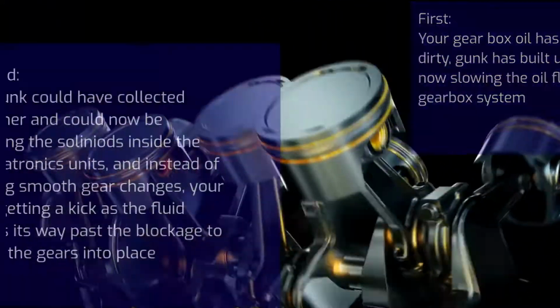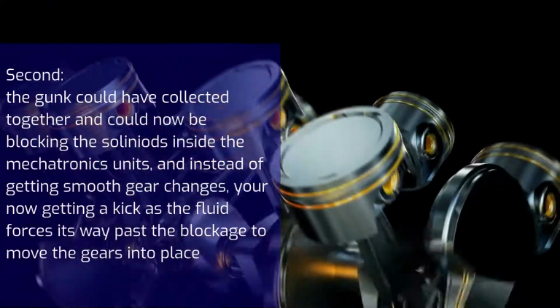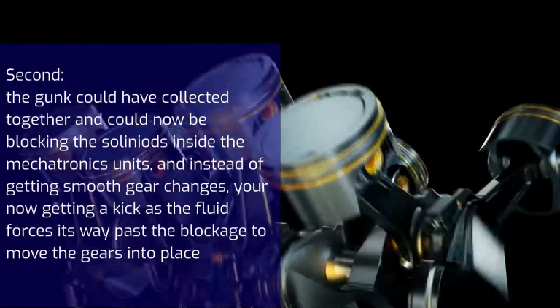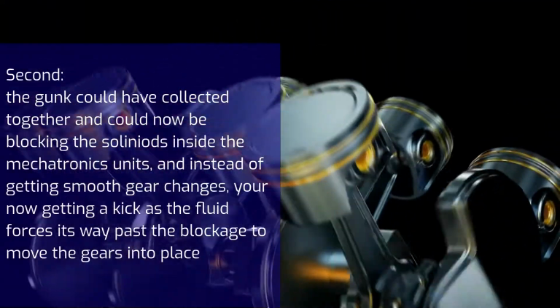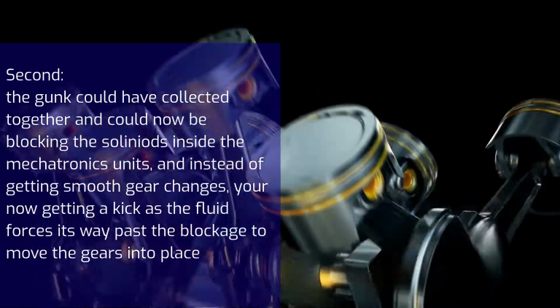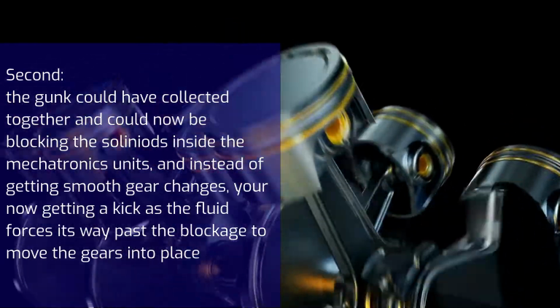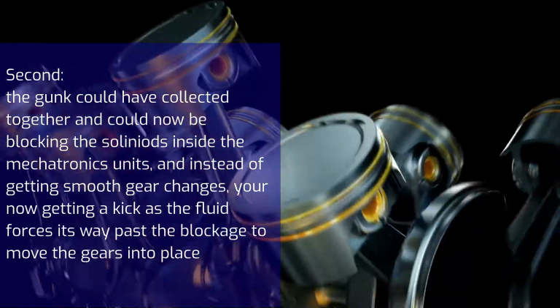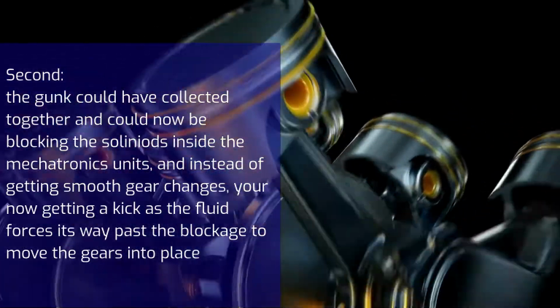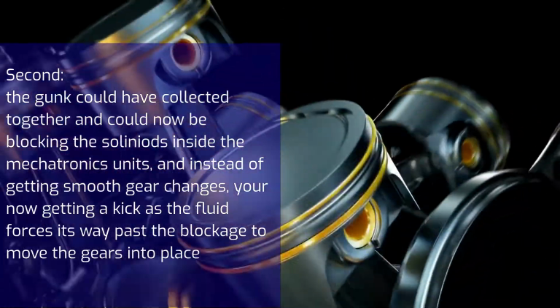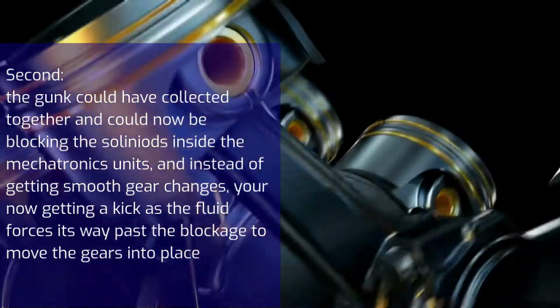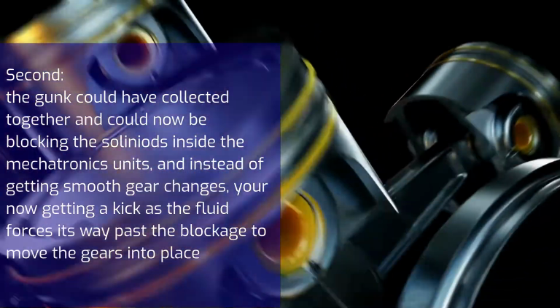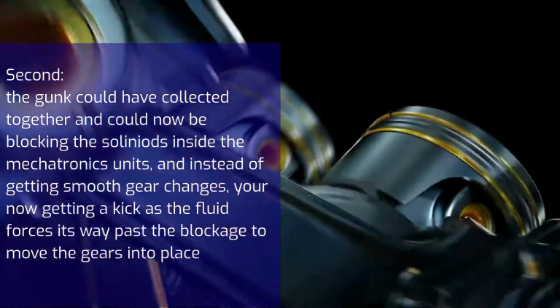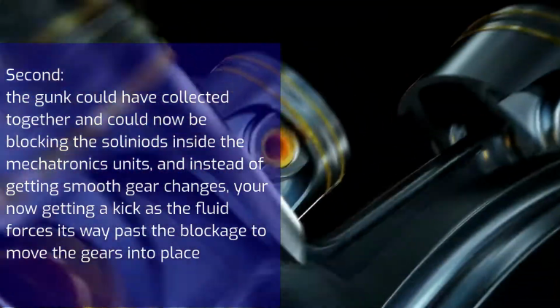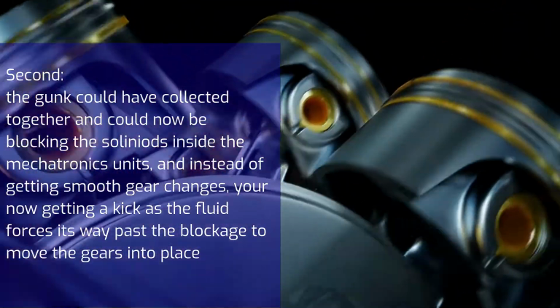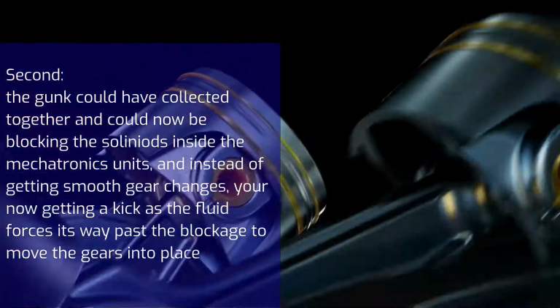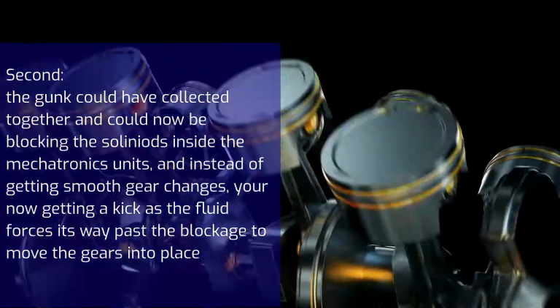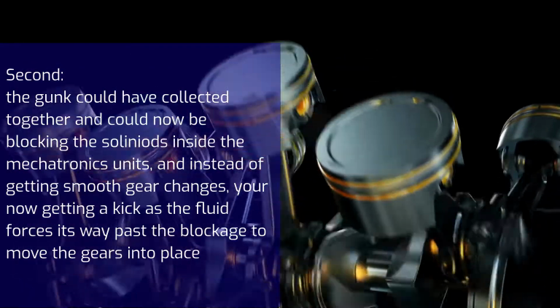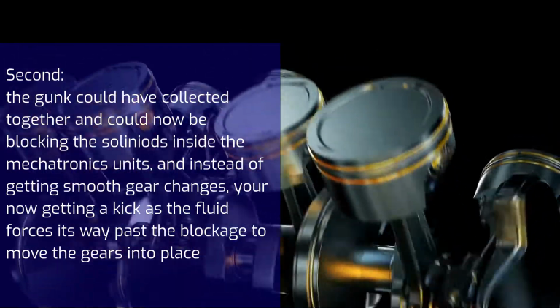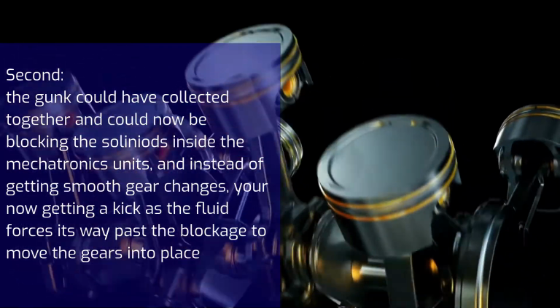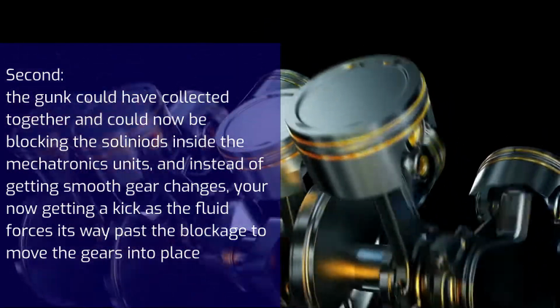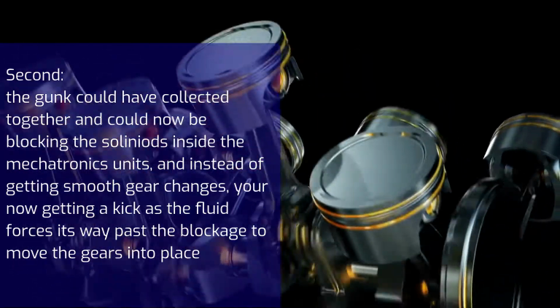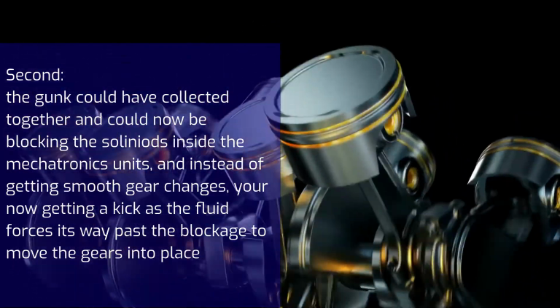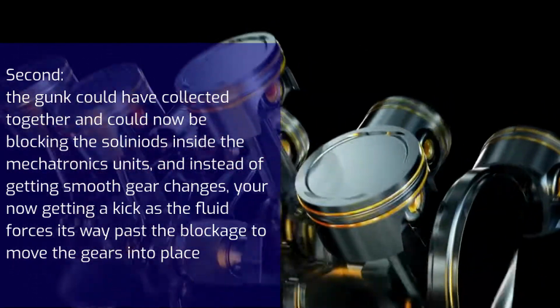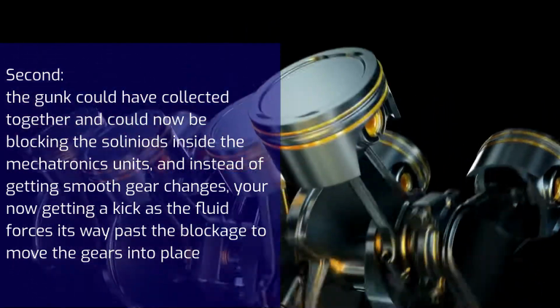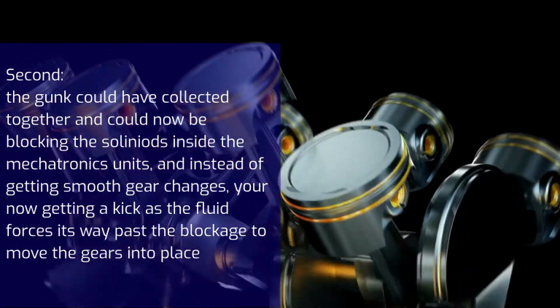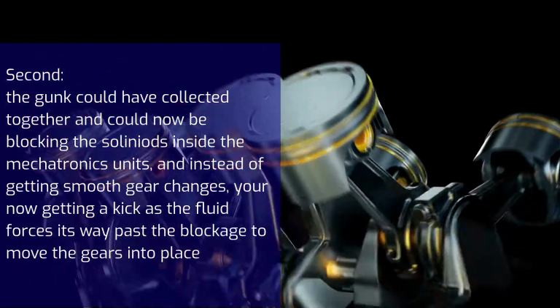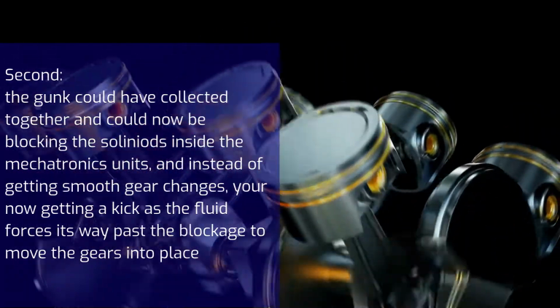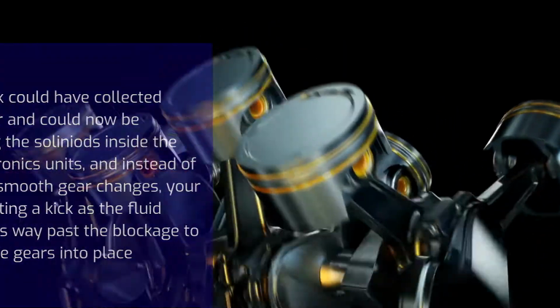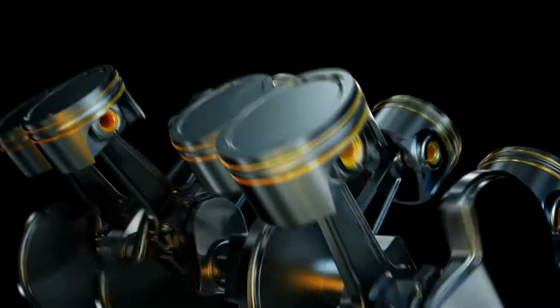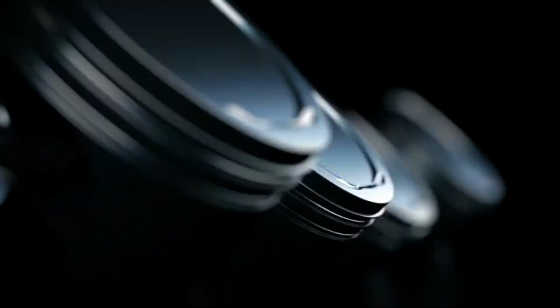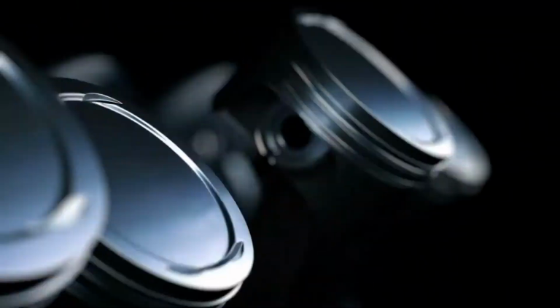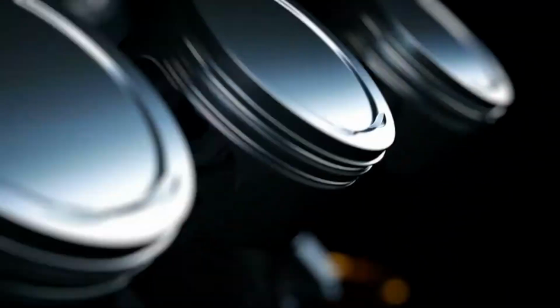Second, the dirt could have collected together and could now be blocking the solenoids inside the mechatronics unit. Instead of getting smooth gear changes, you're now getting a kick as the fluid forces its way past the blockage to move the gears into place.